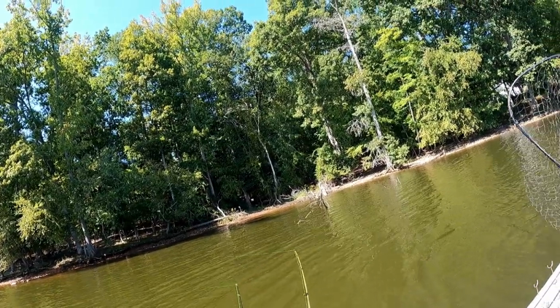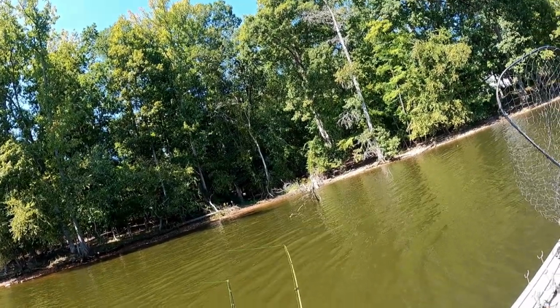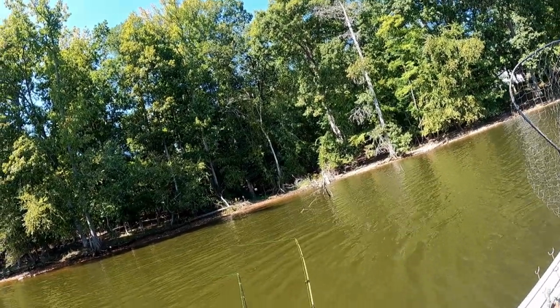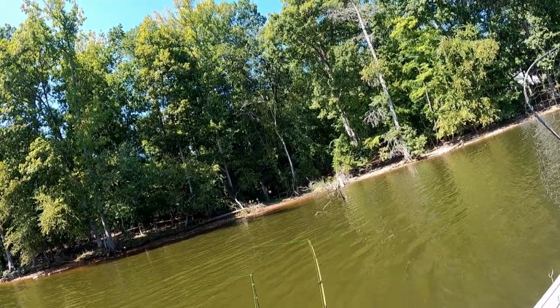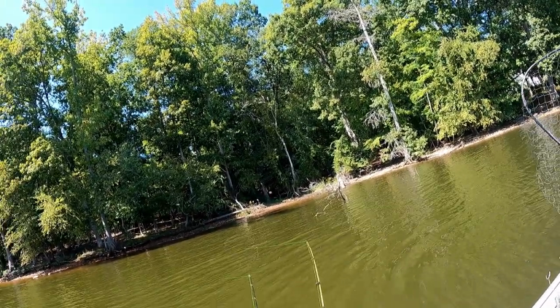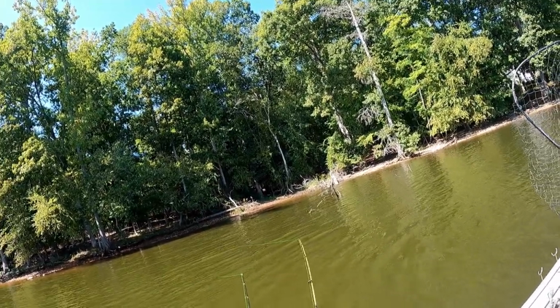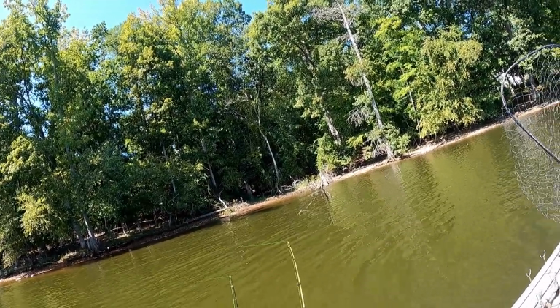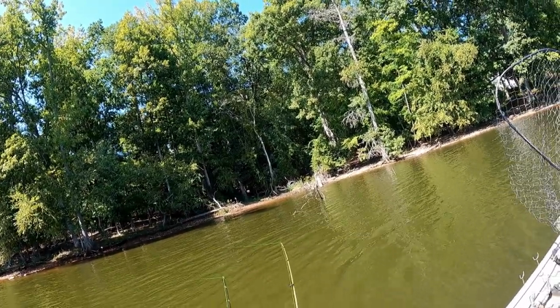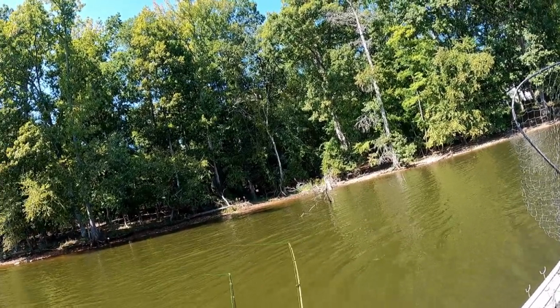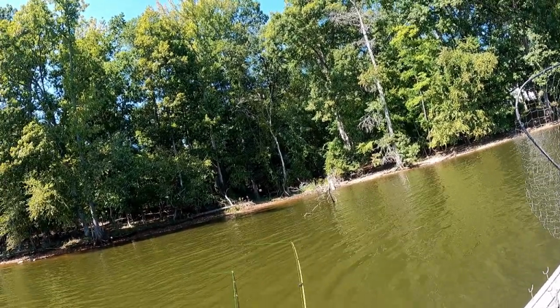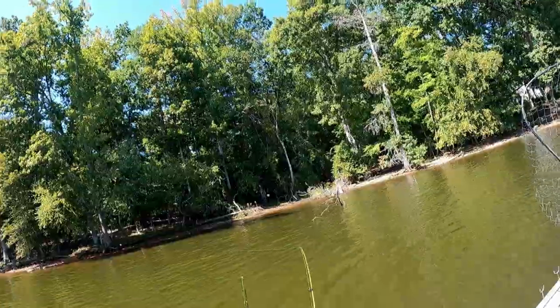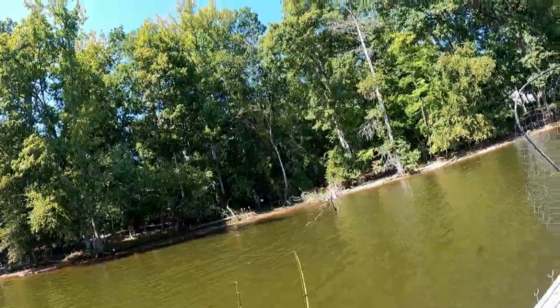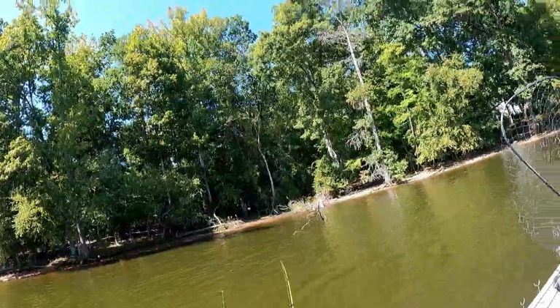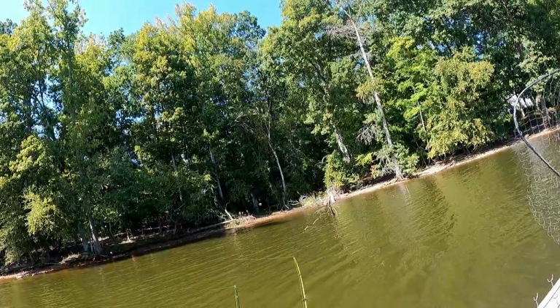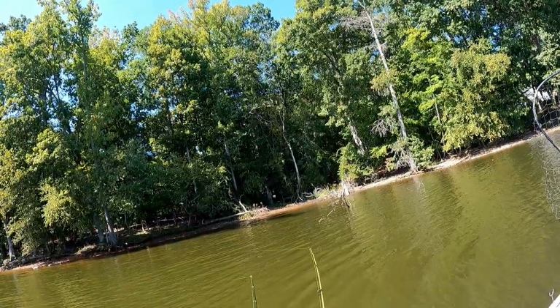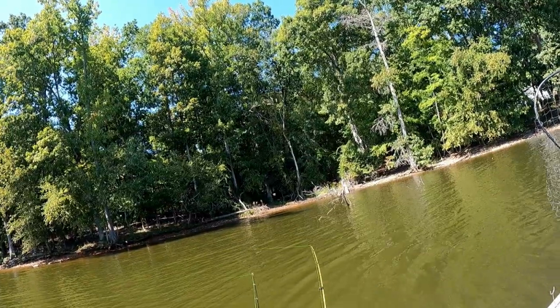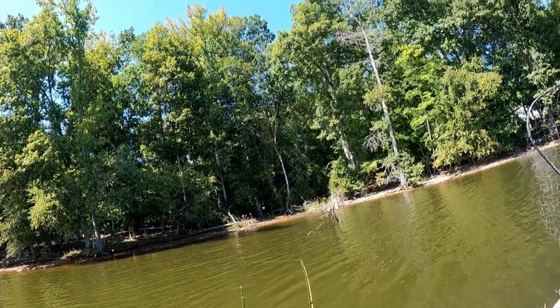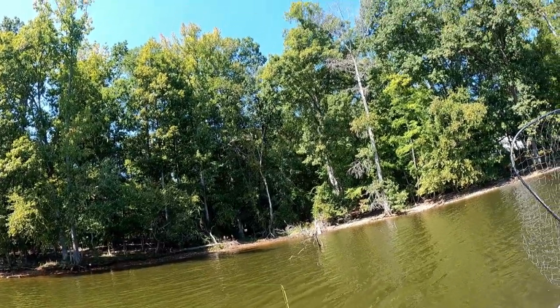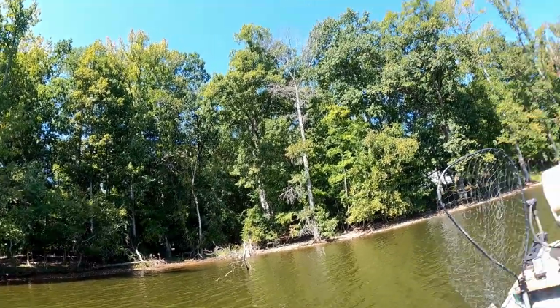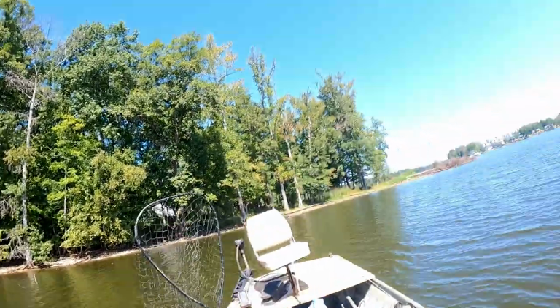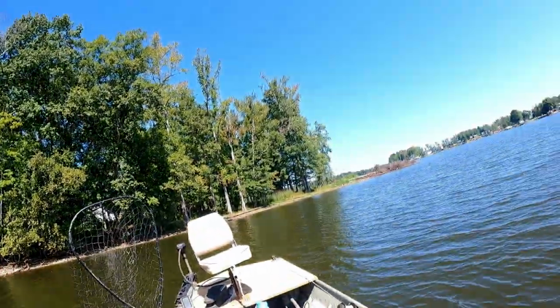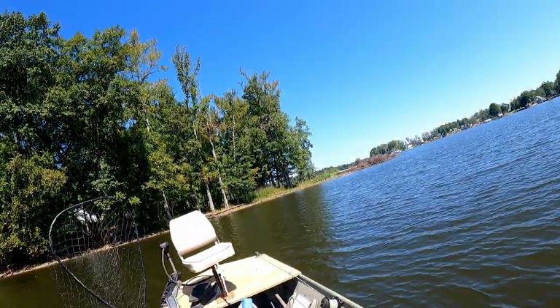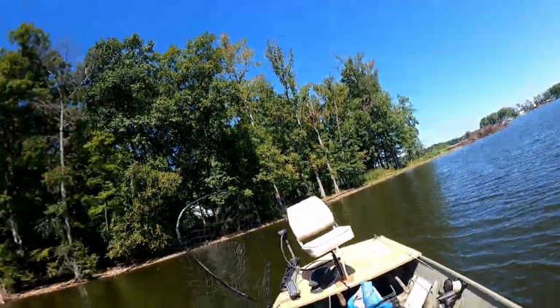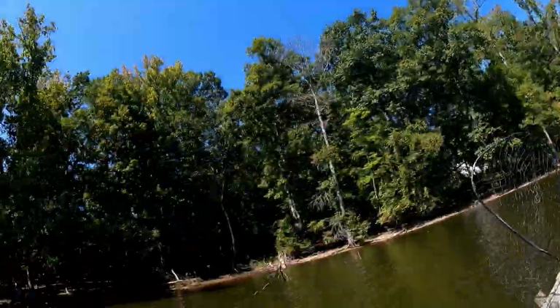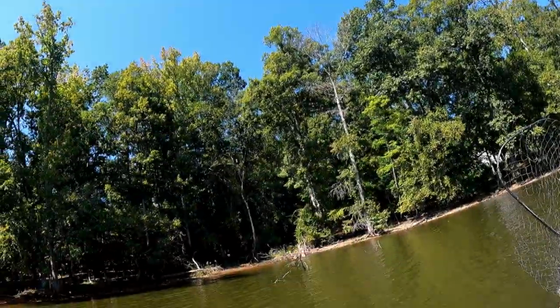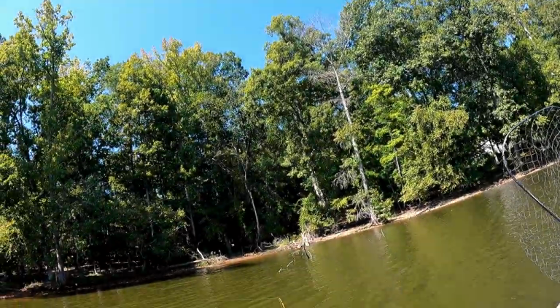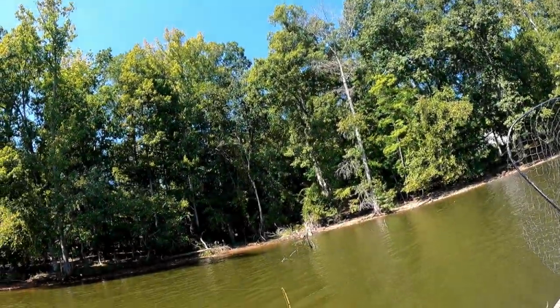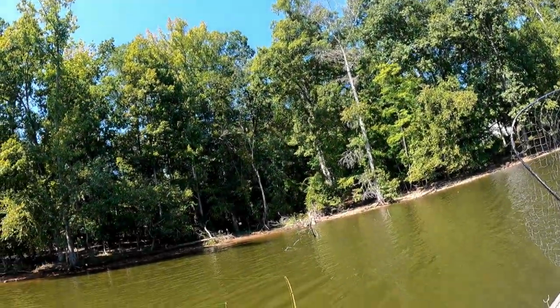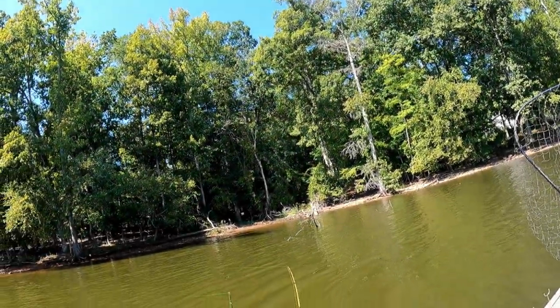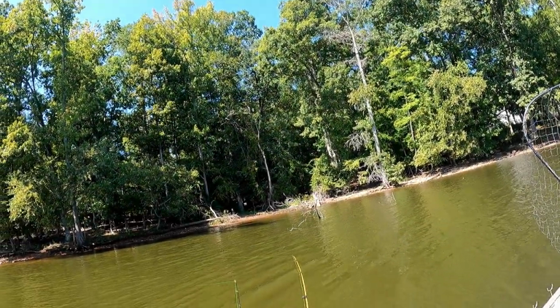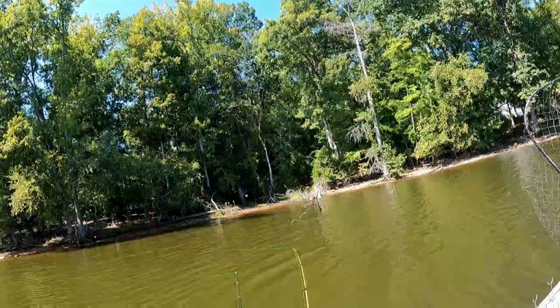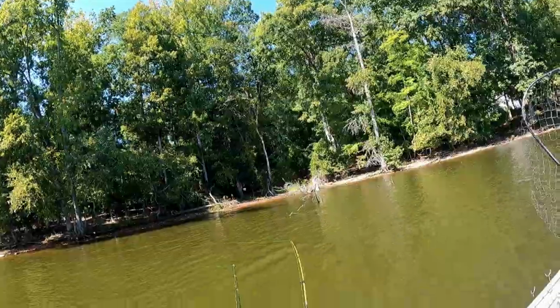Luckily we caught that big shell cracker and that big bream - been having a decent day. I'm happy with it.